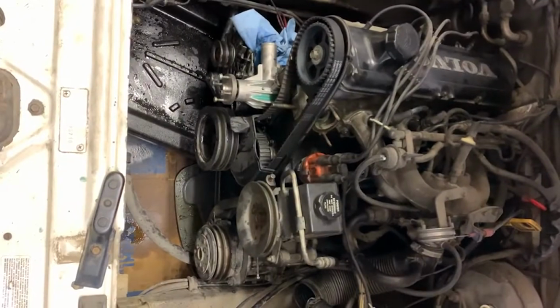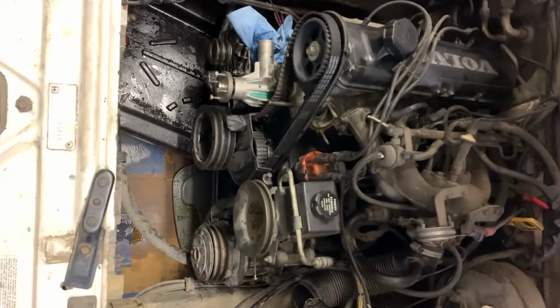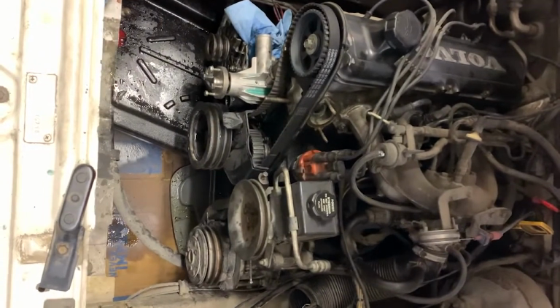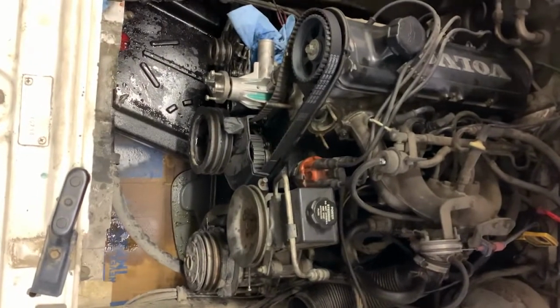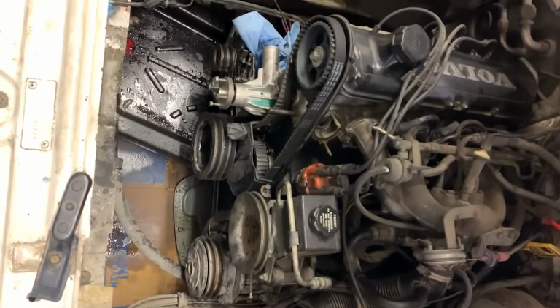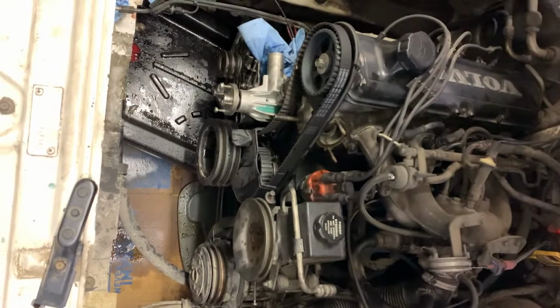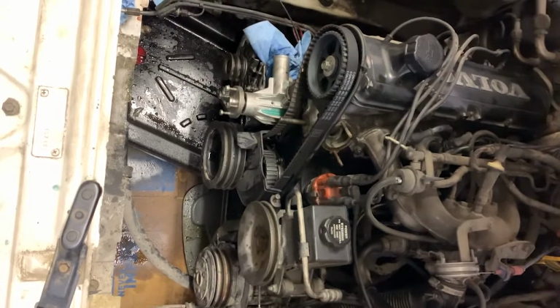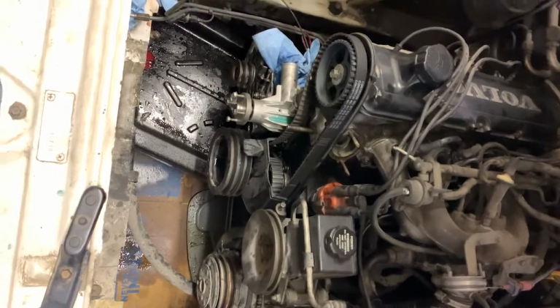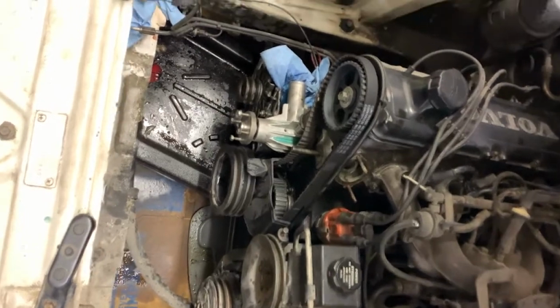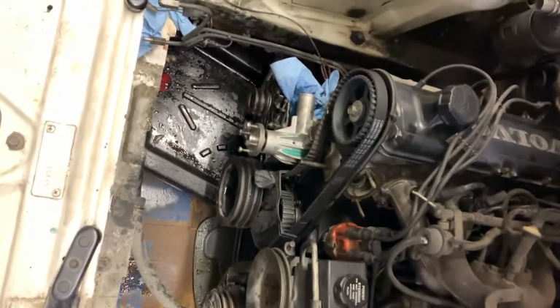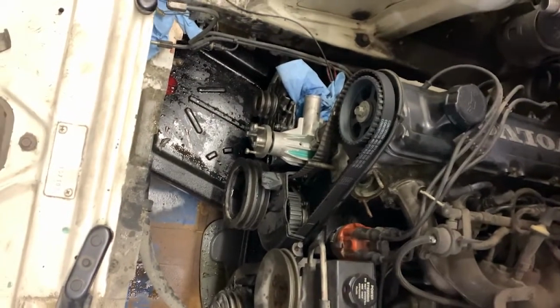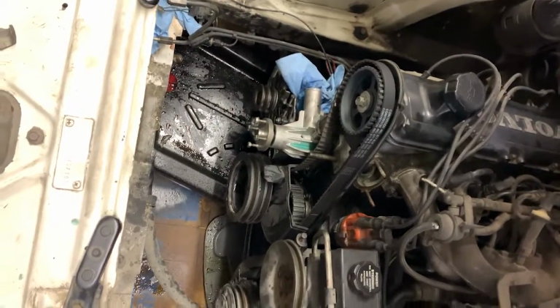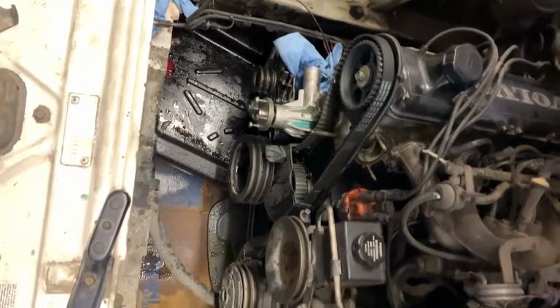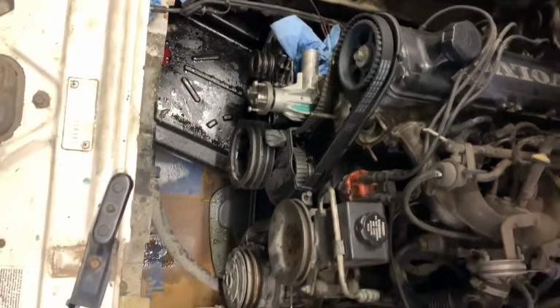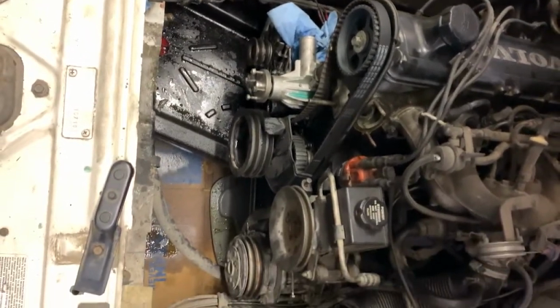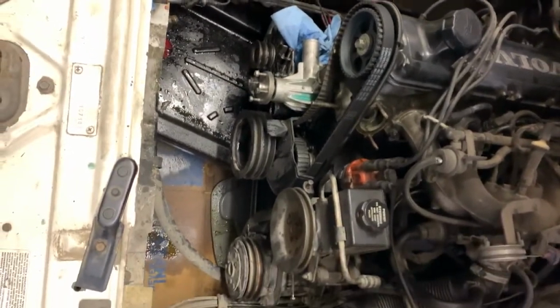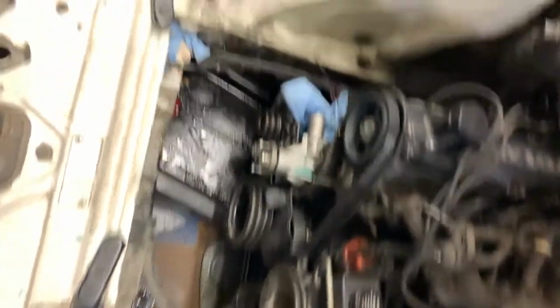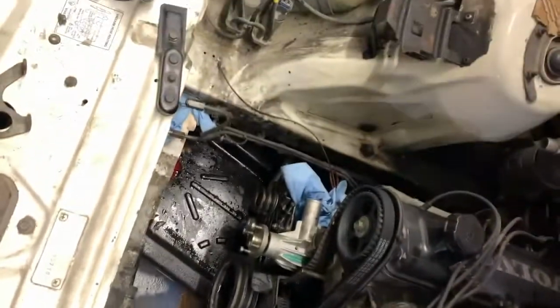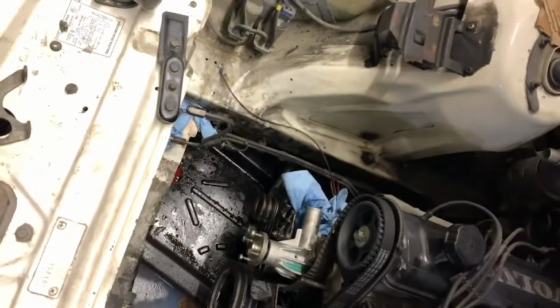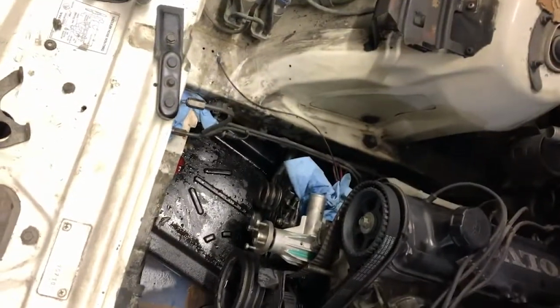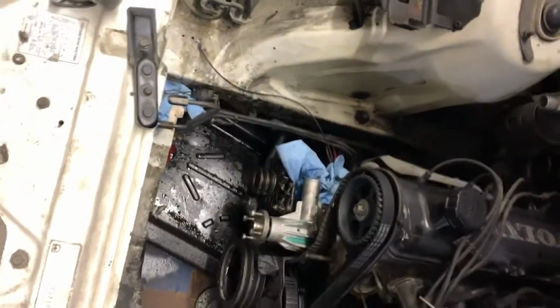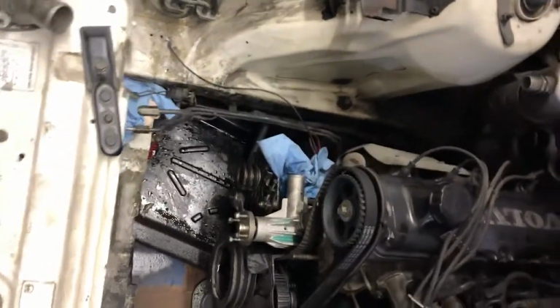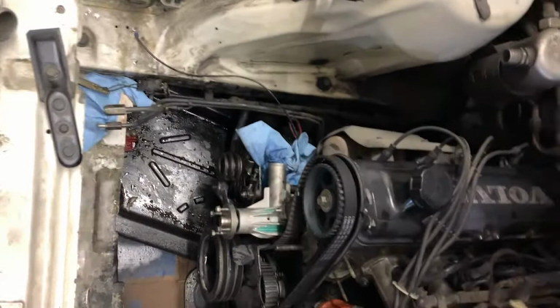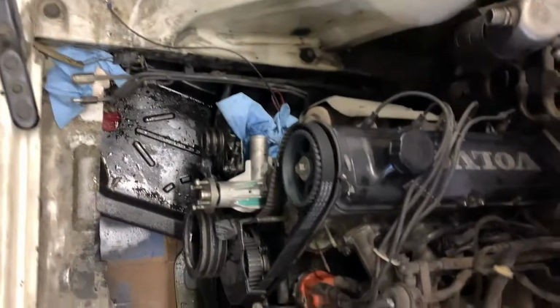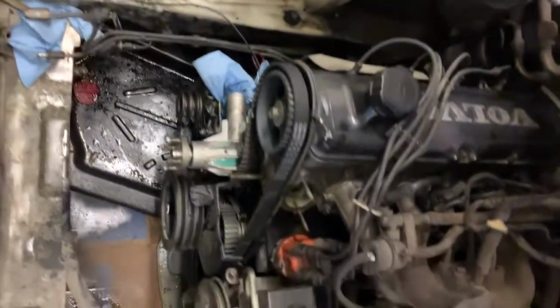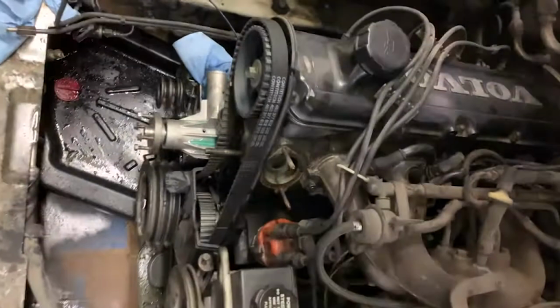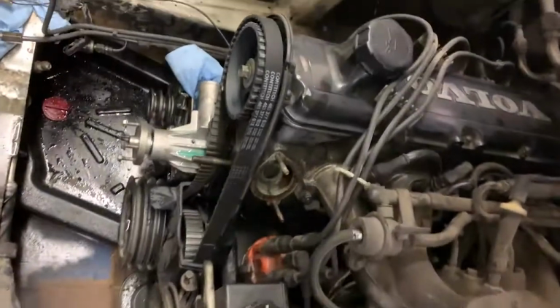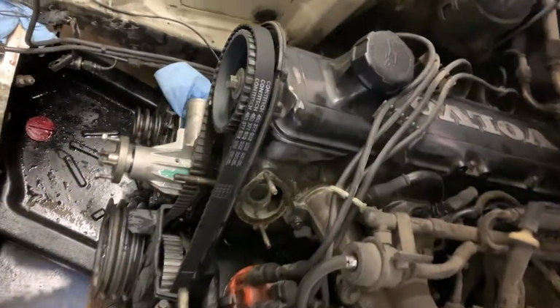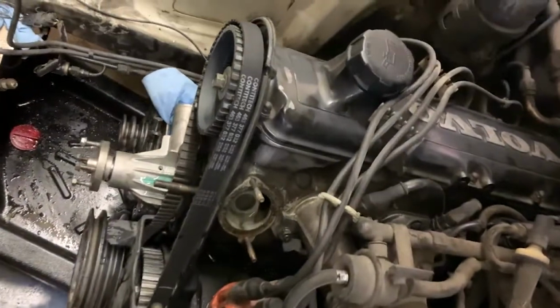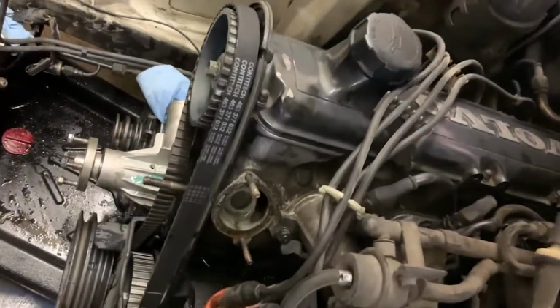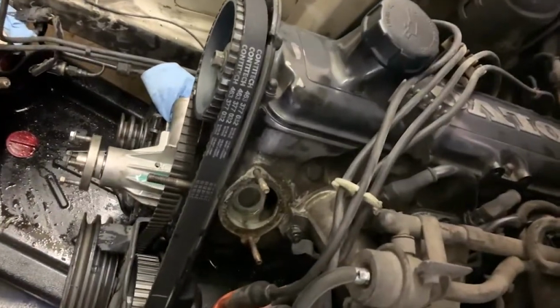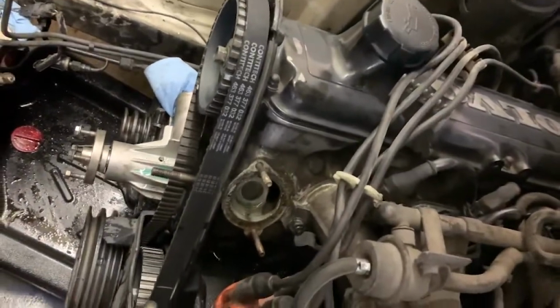Finally got the belts off — well, most of them. Got all the stuff out of the way. Thermostat housing and thermostat are out. I'm going to start working on the intake manifold now.